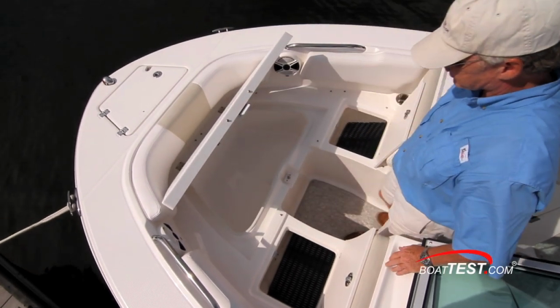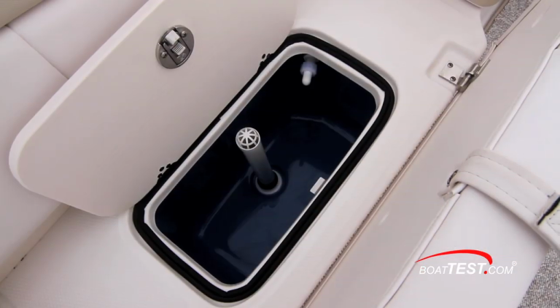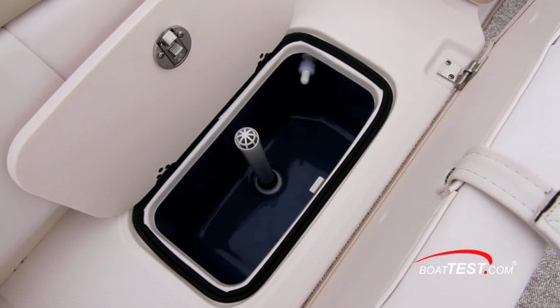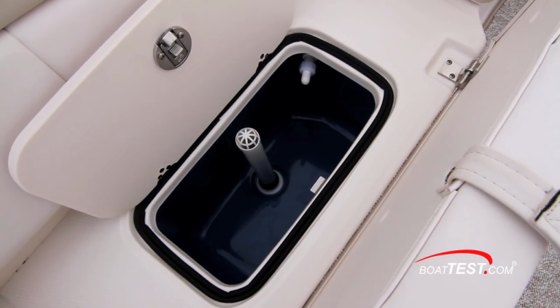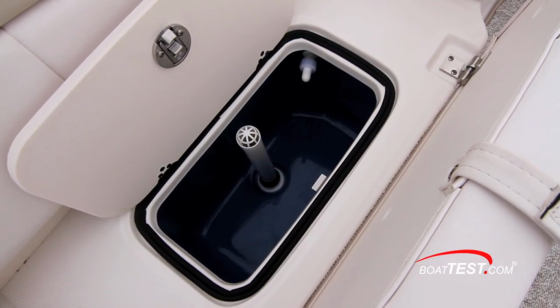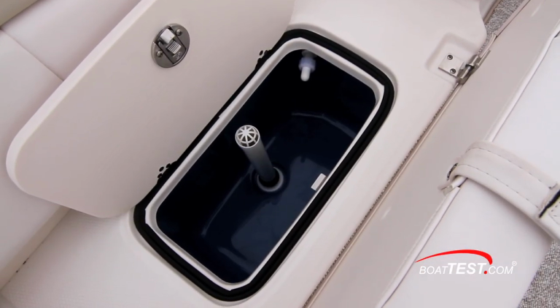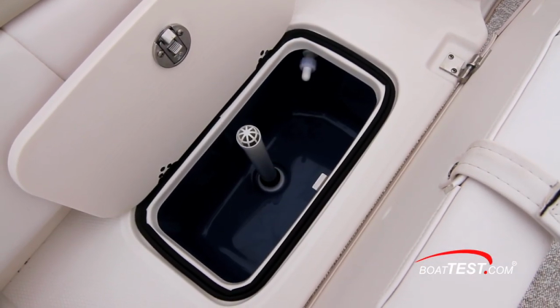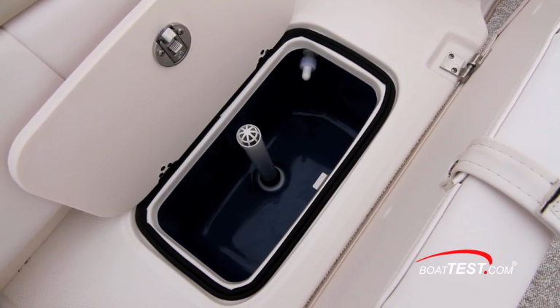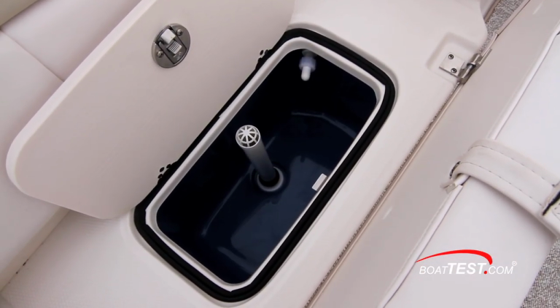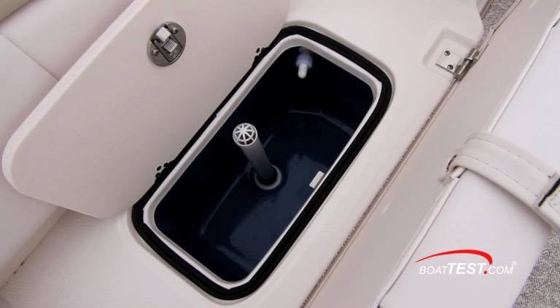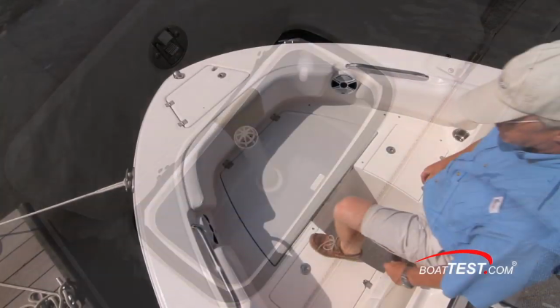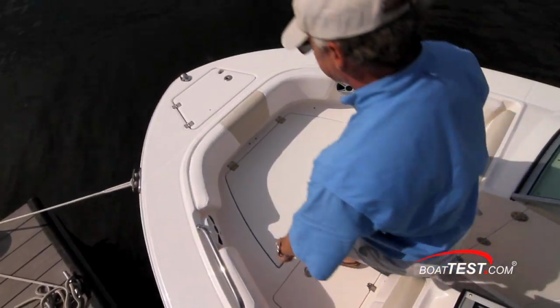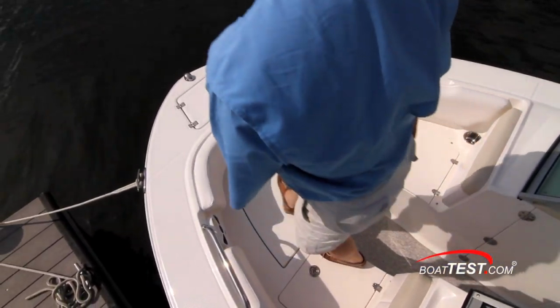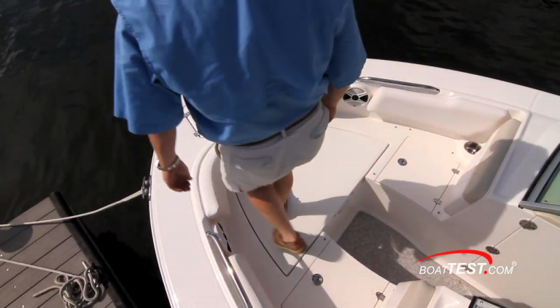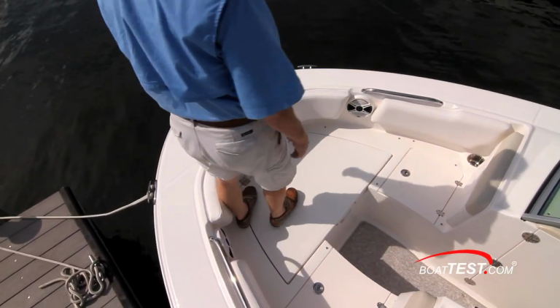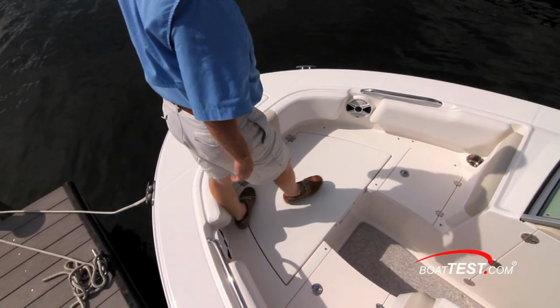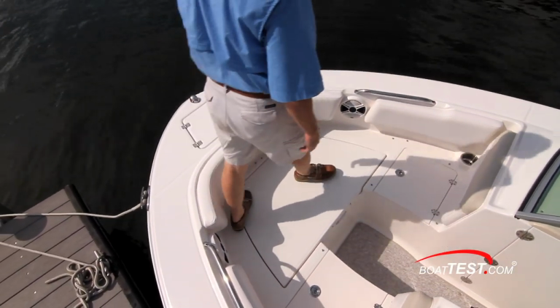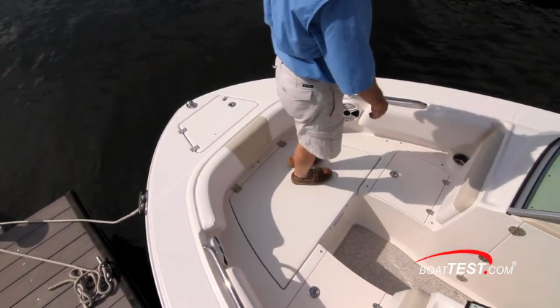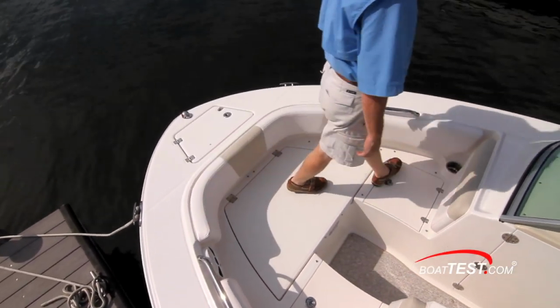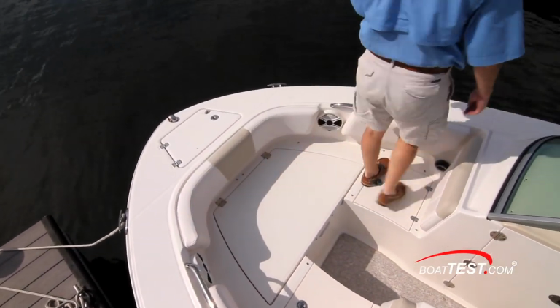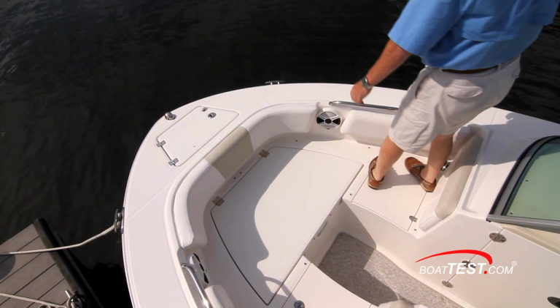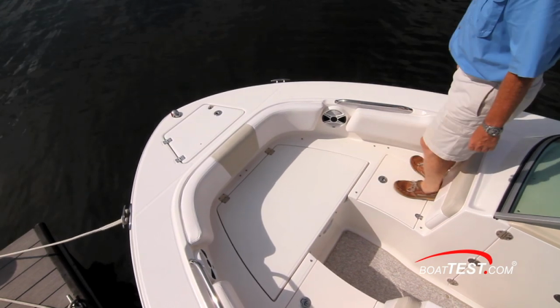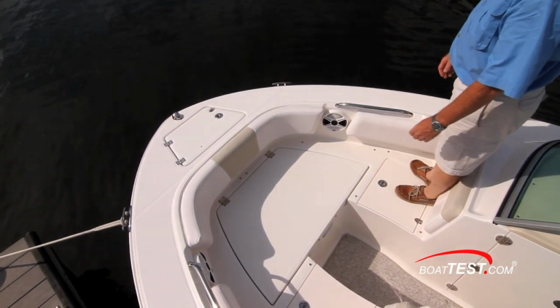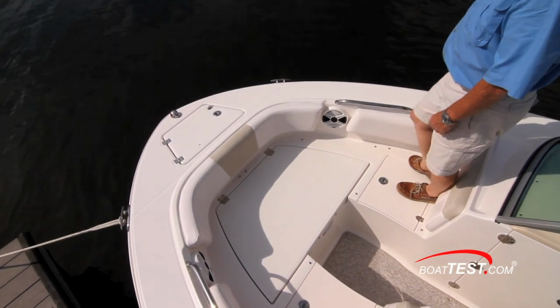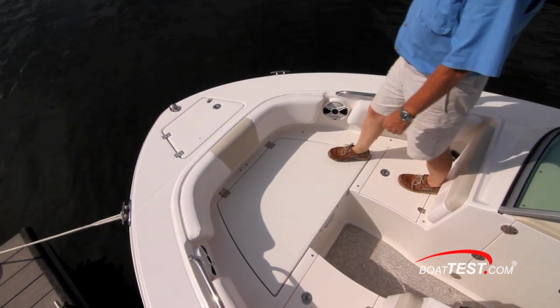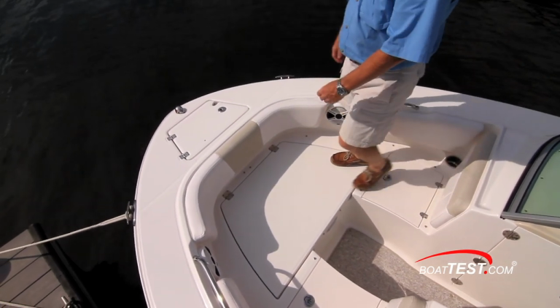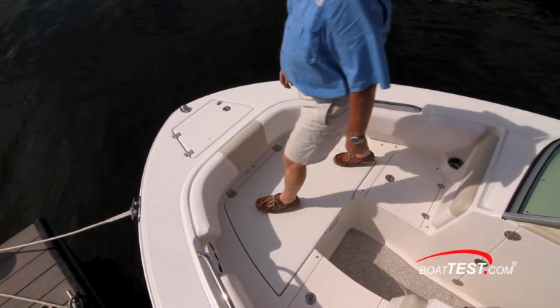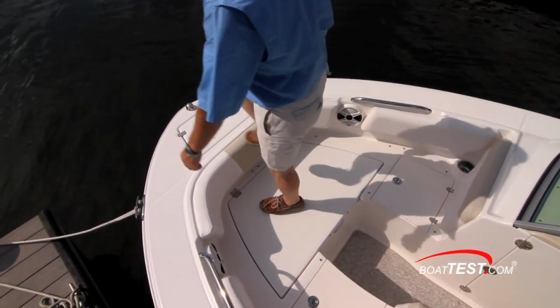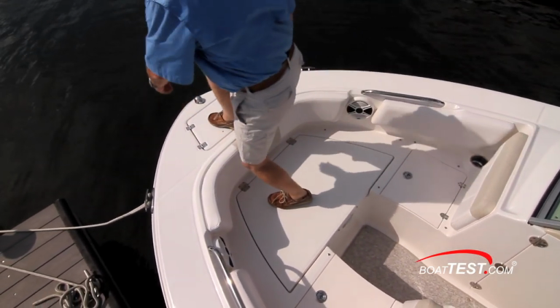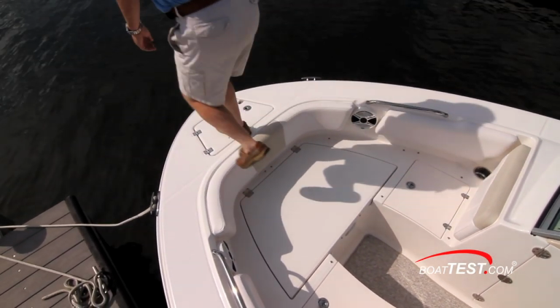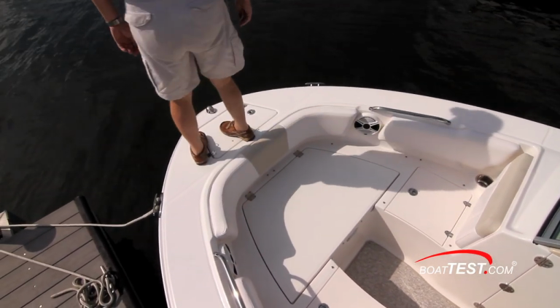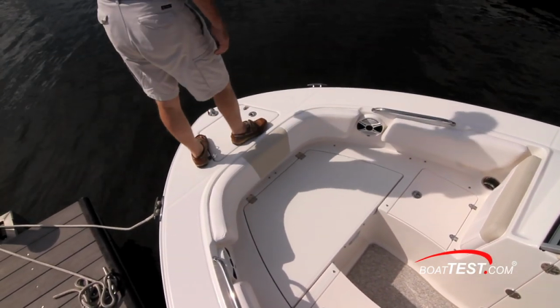A 13-gallon aerated livewell is underneath the center of the aft bench seat. With the bow cushions removed, the entire foredeck becomes a wraparound casting platform with storage underneath the seats. The entire deck is fully fiberglass lined for easy hose-down cleanups.